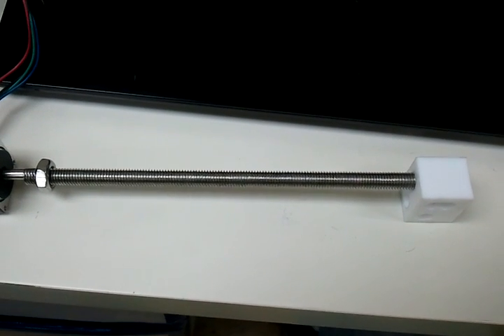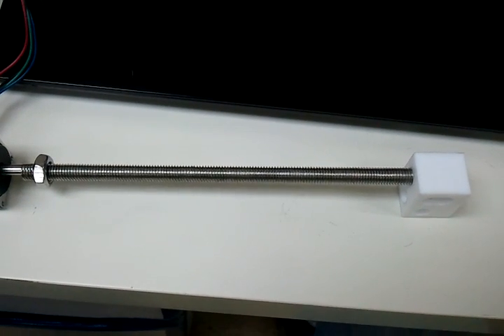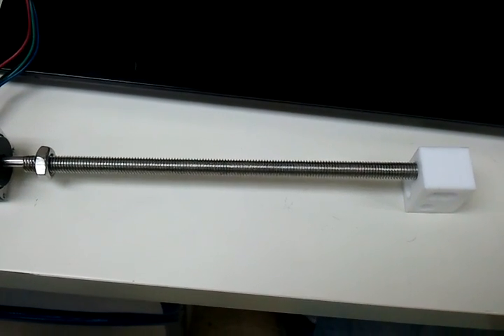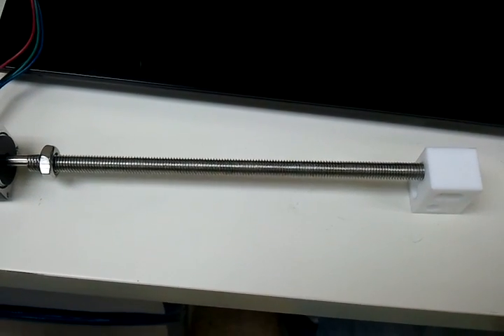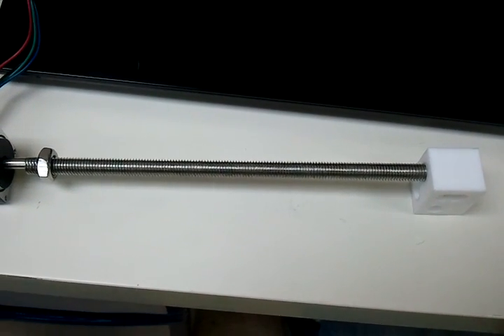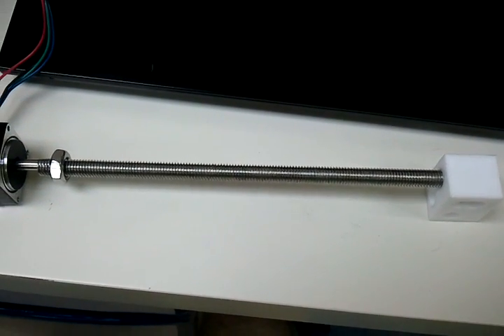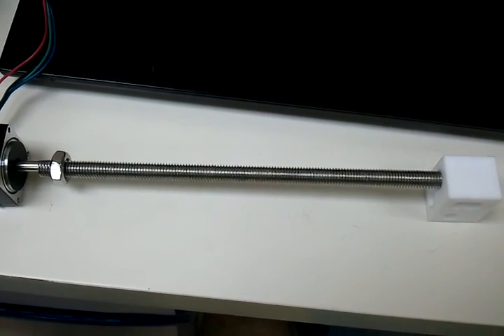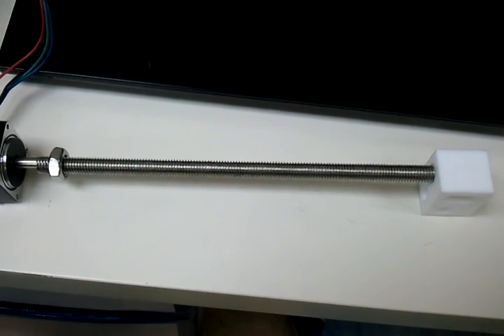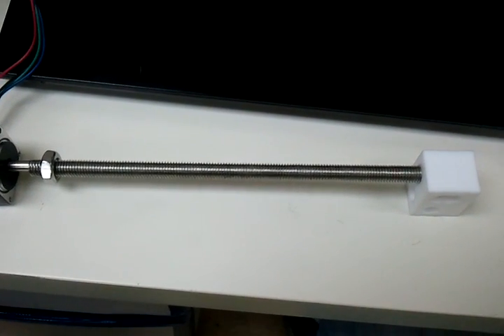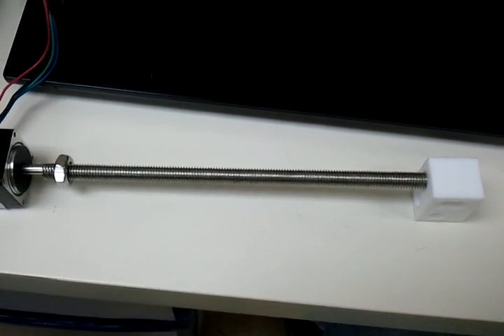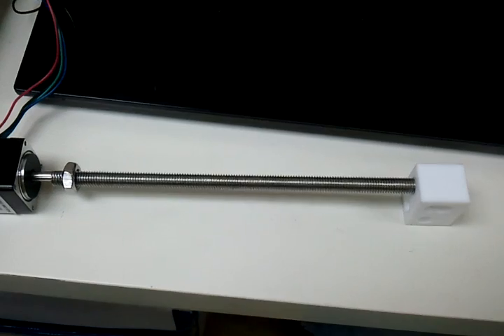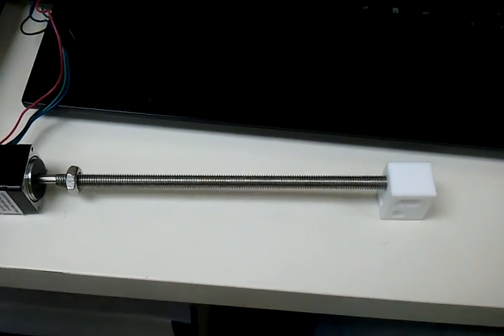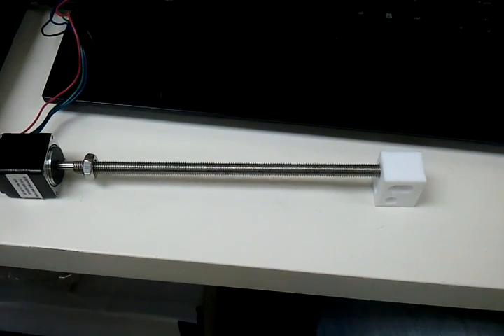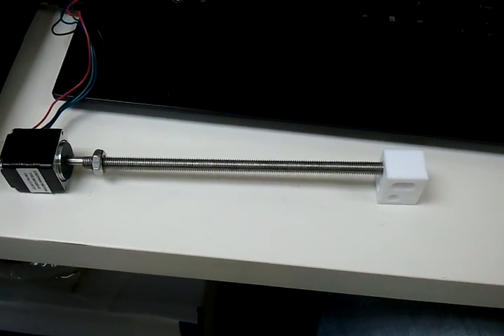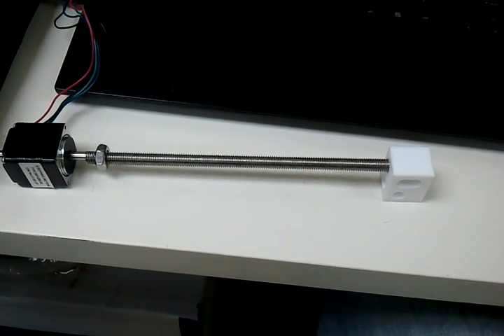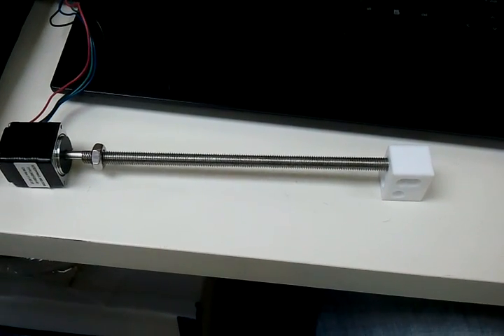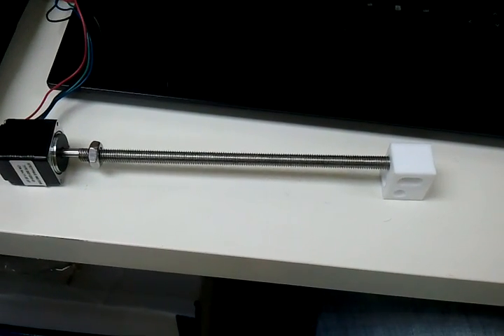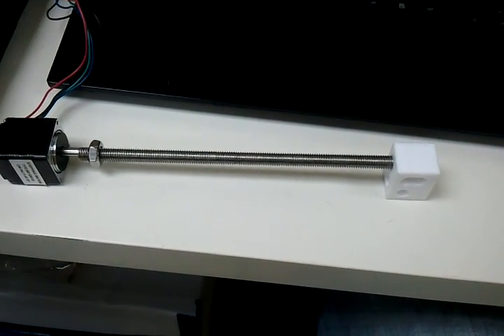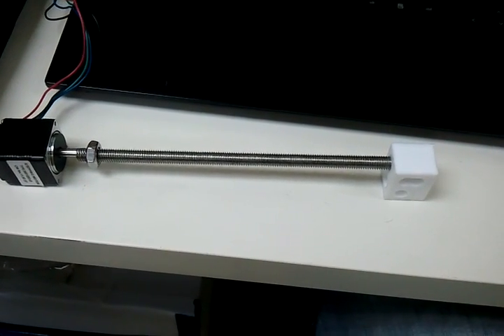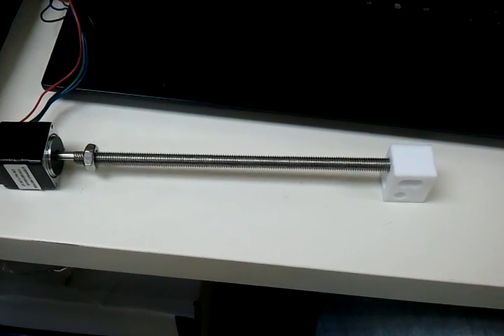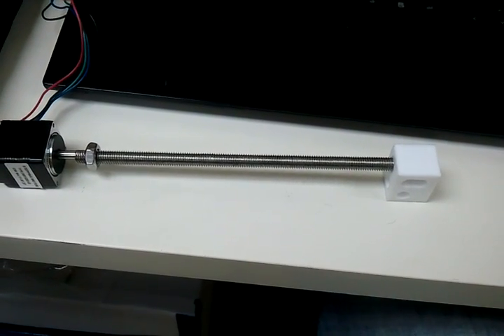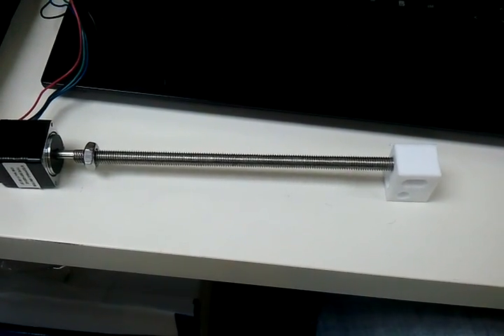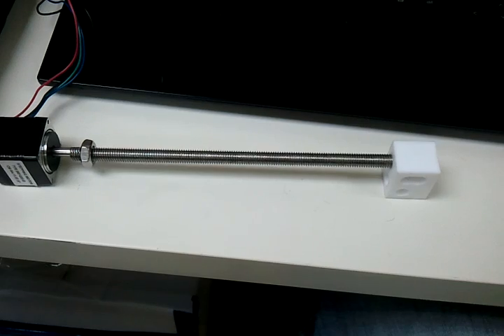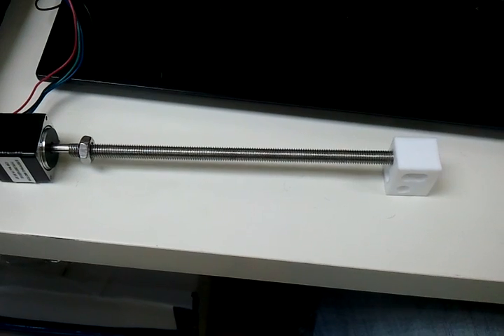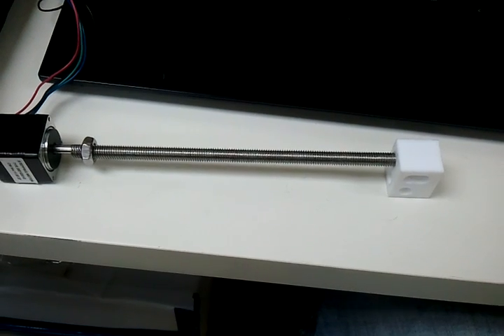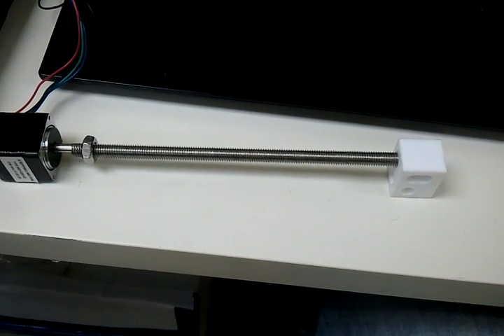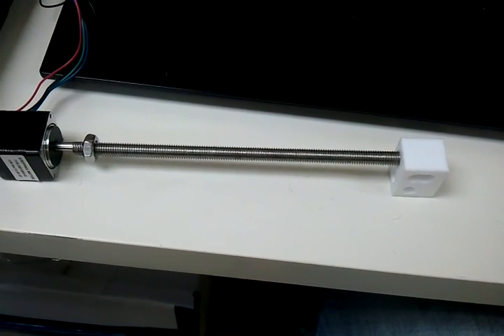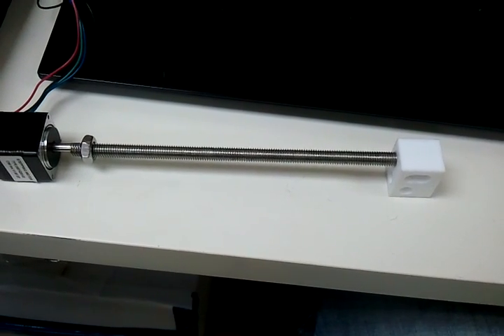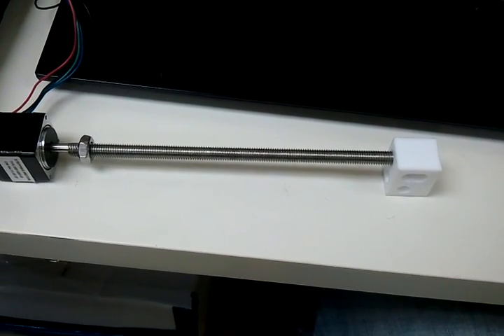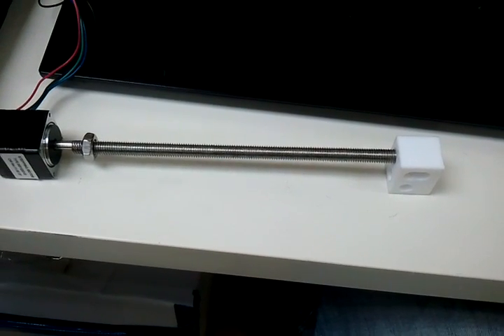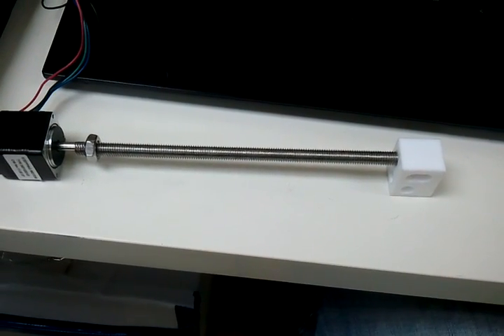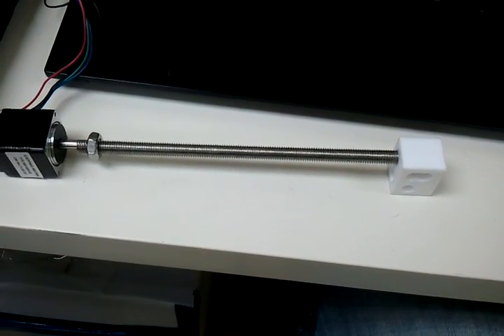We're gonna need a little bit more distance per each revolution, I think, but that's hopeful. Damn, this thing has a lot of torque!